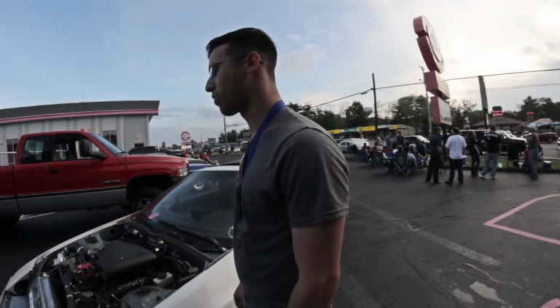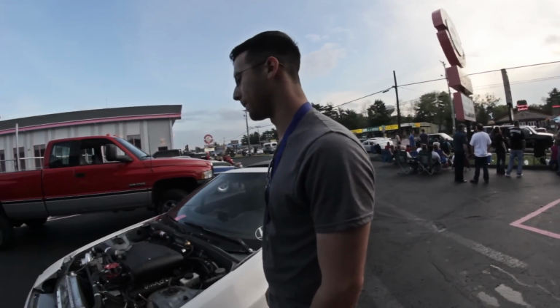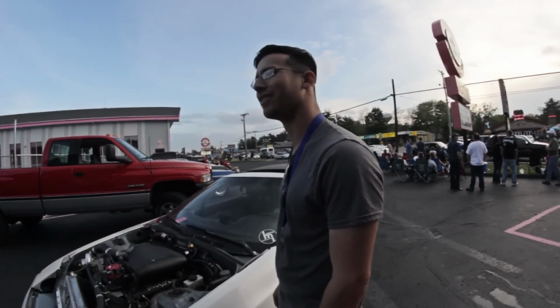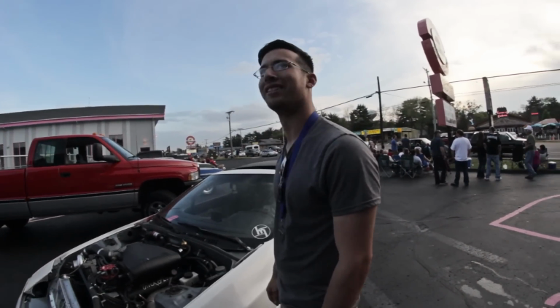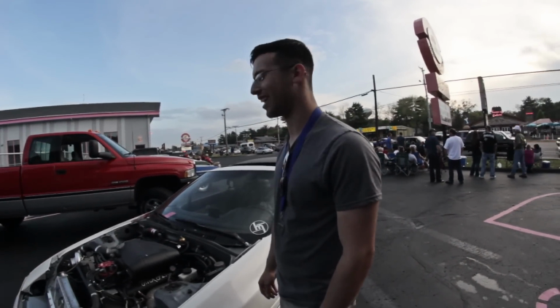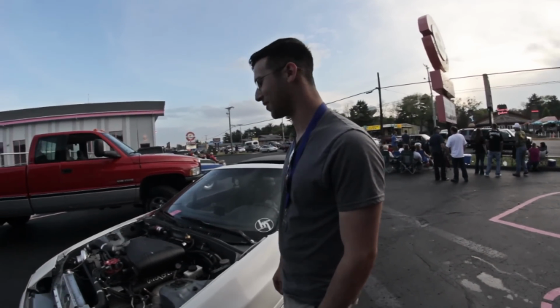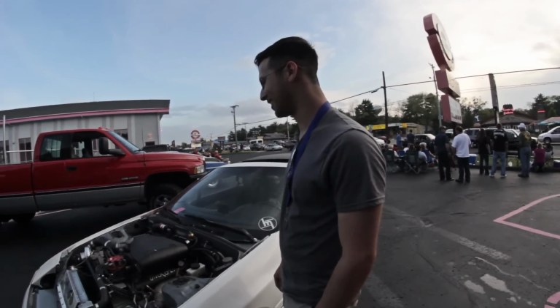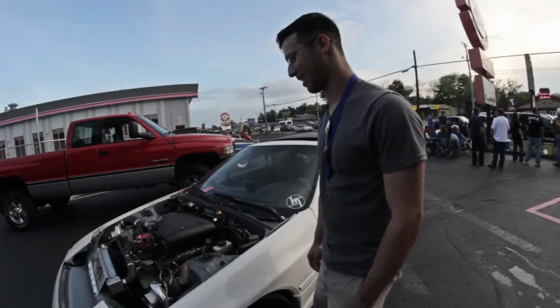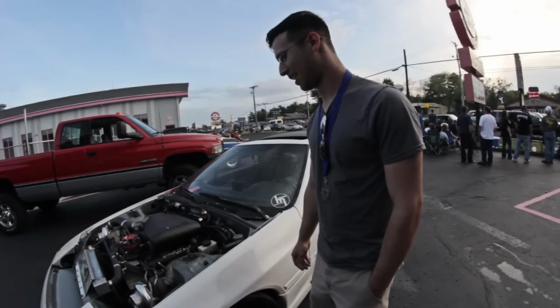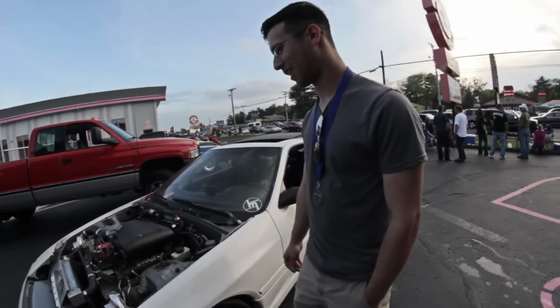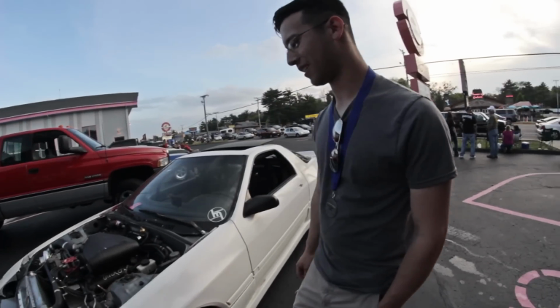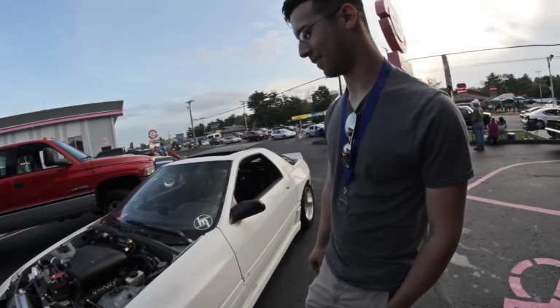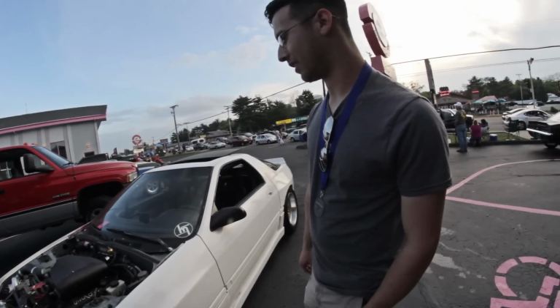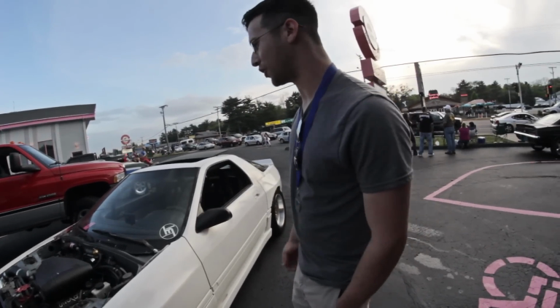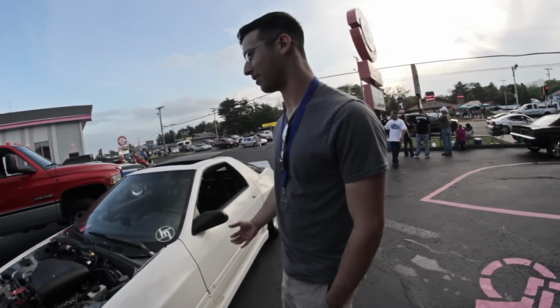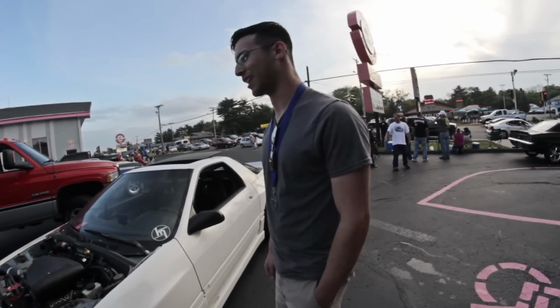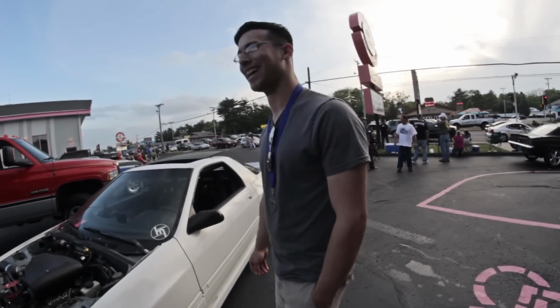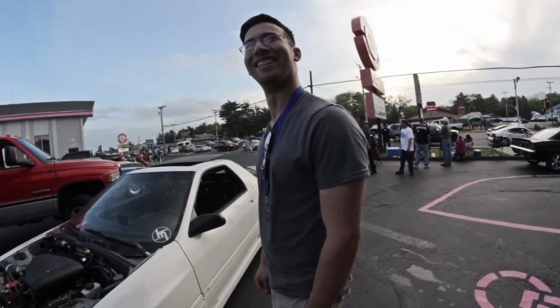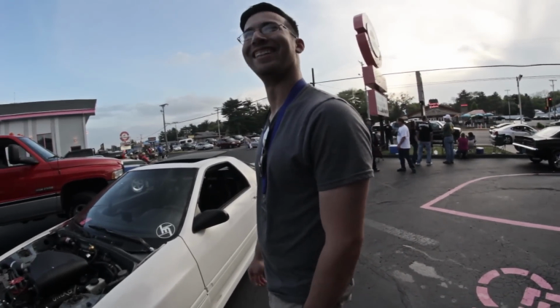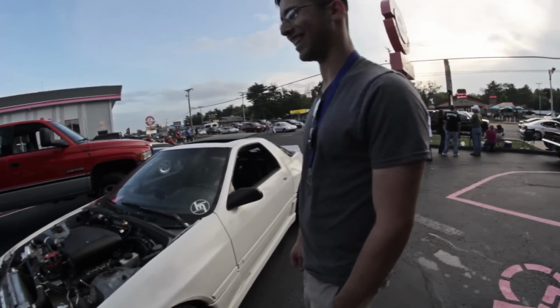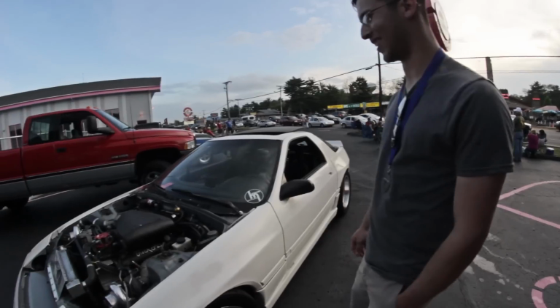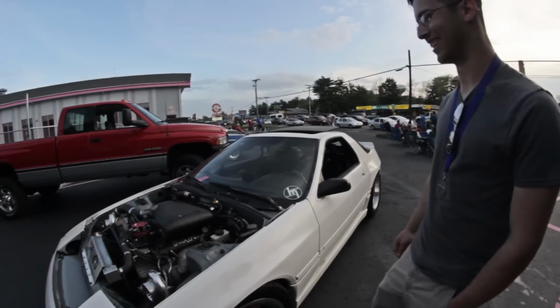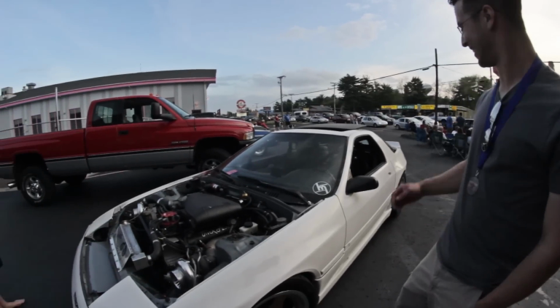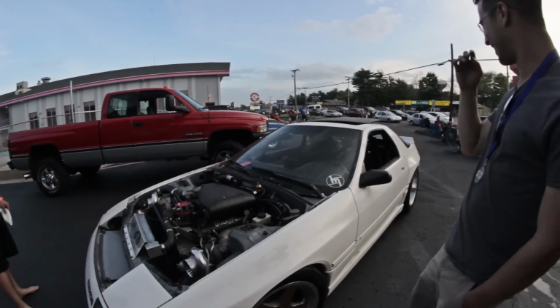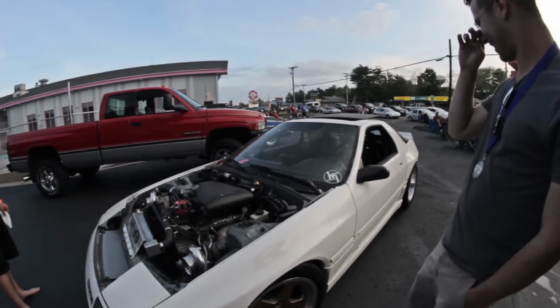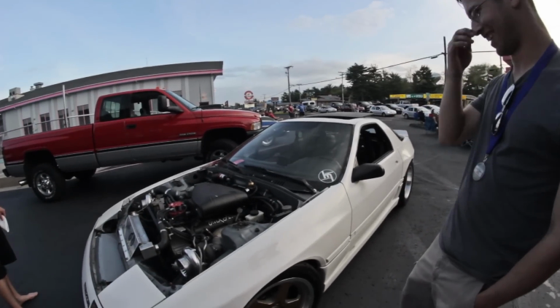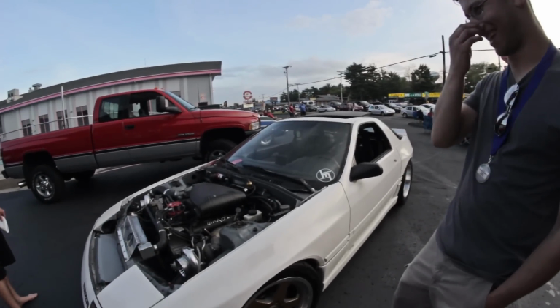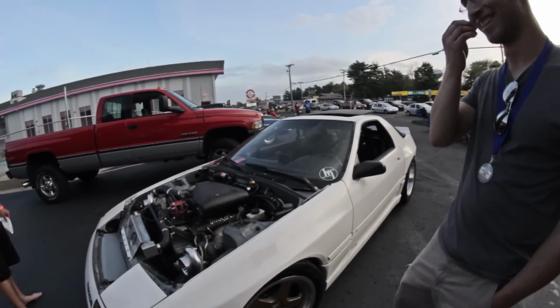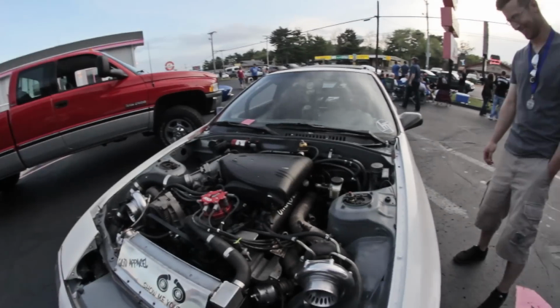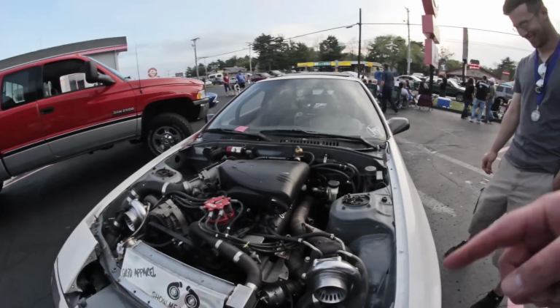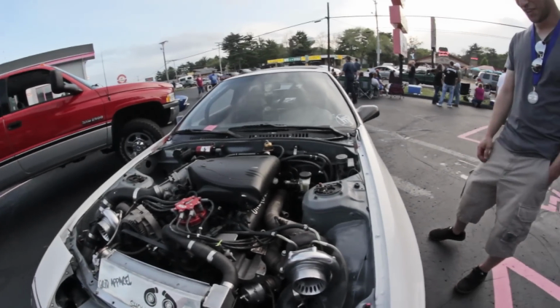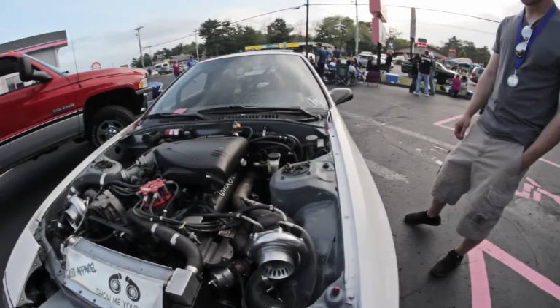So you prefer pushrods to apex seals? Oh yeah, oh yeah. Does this thing get drifted, drag raced, anything like that? Just my daily. This is my daily. This is a hell of a daily driver.